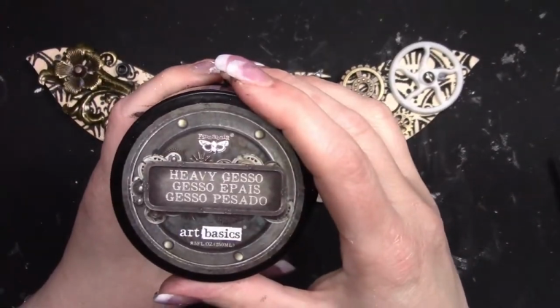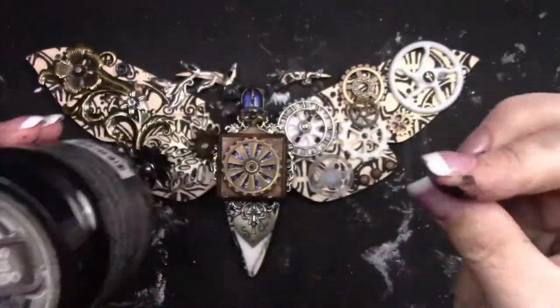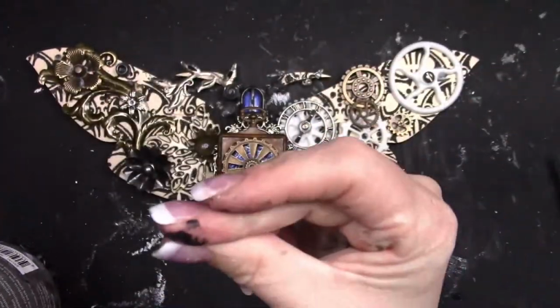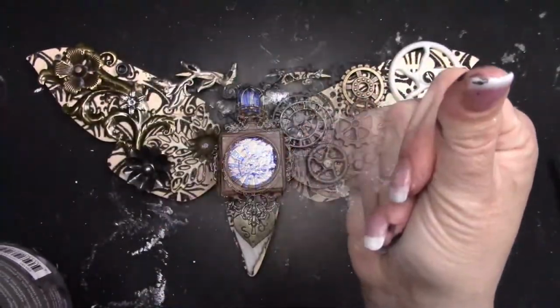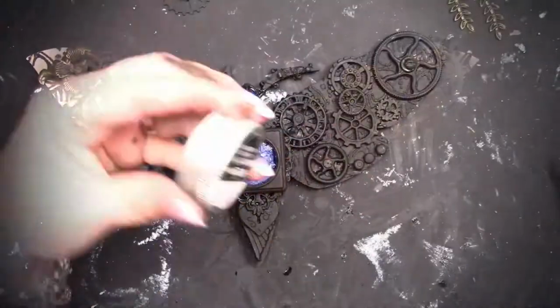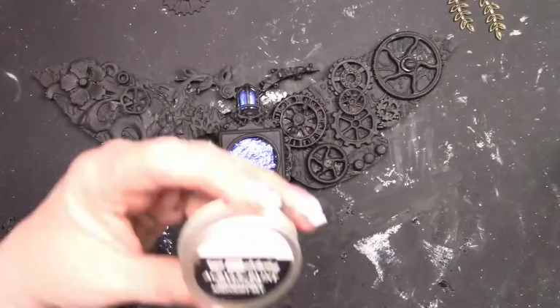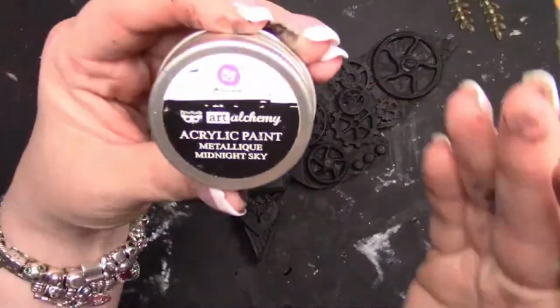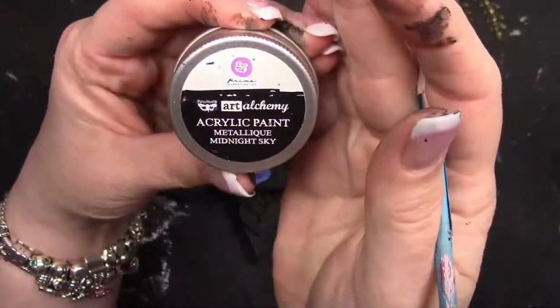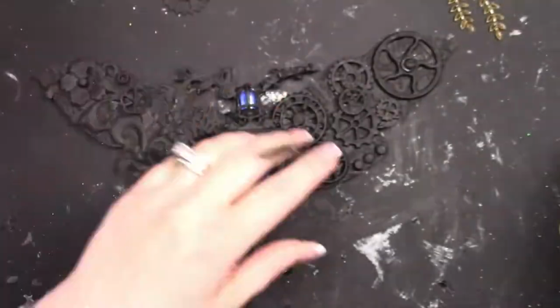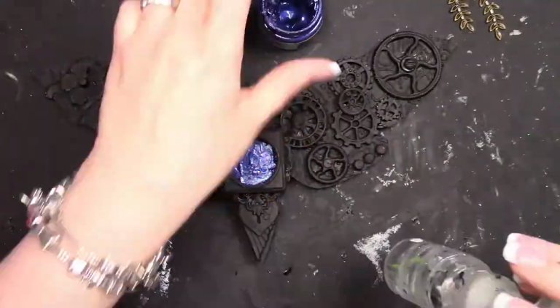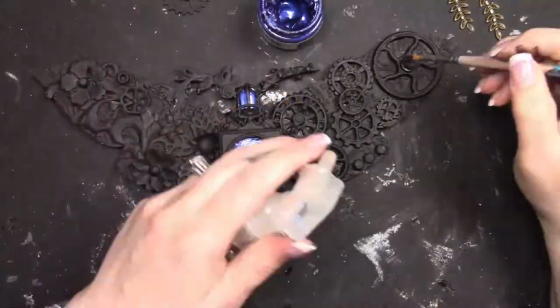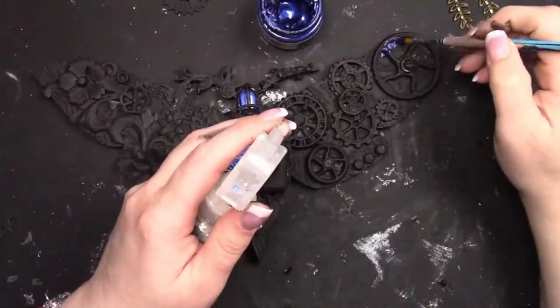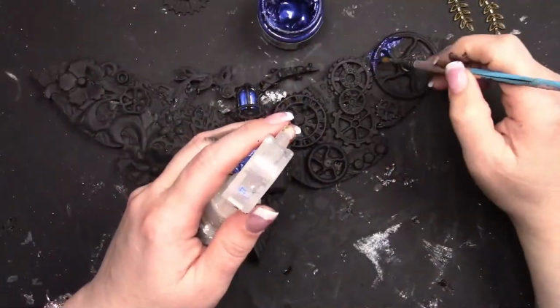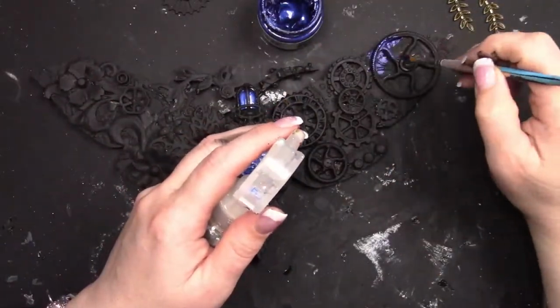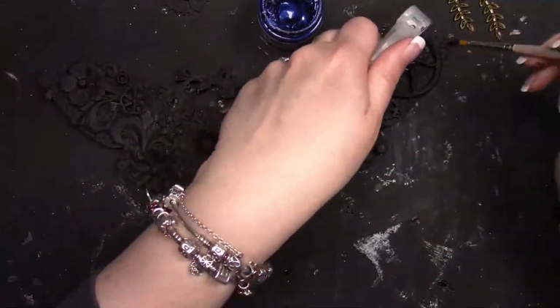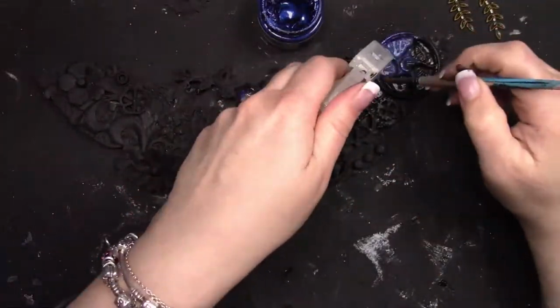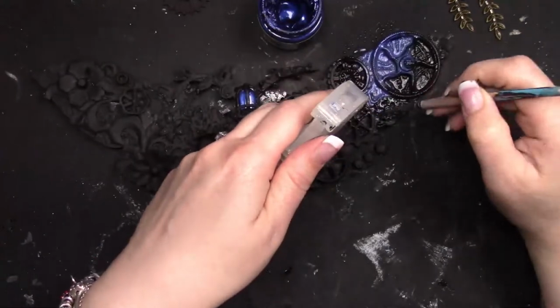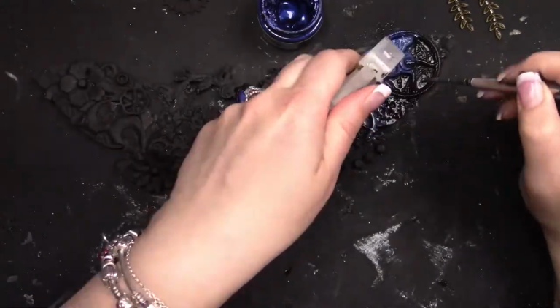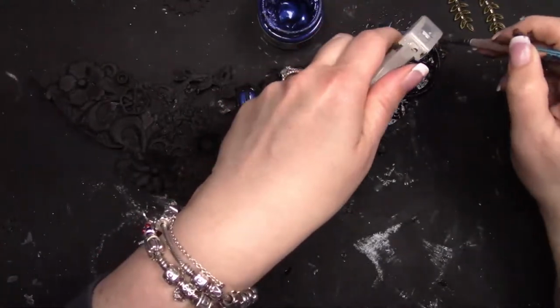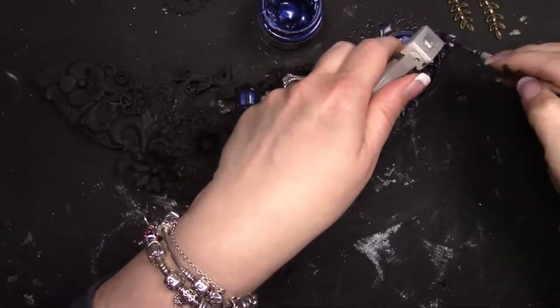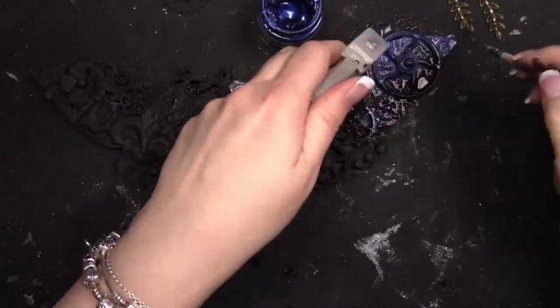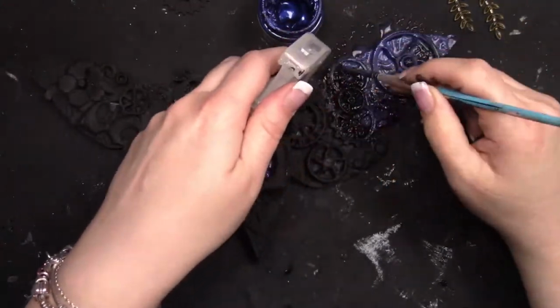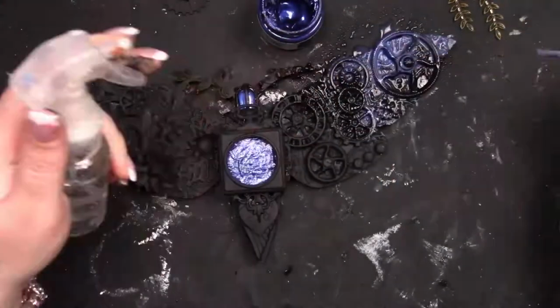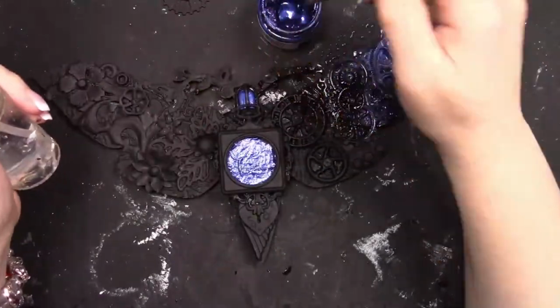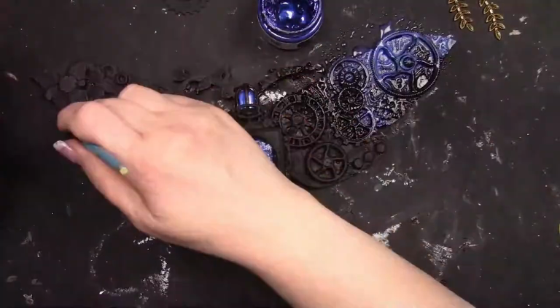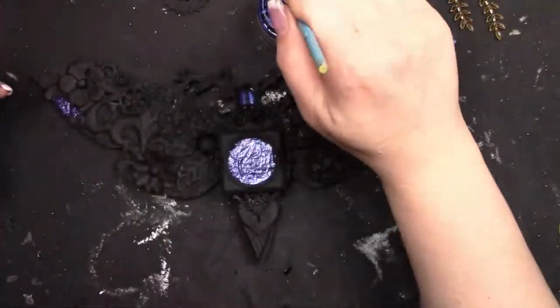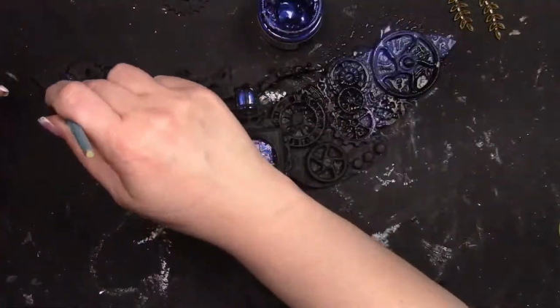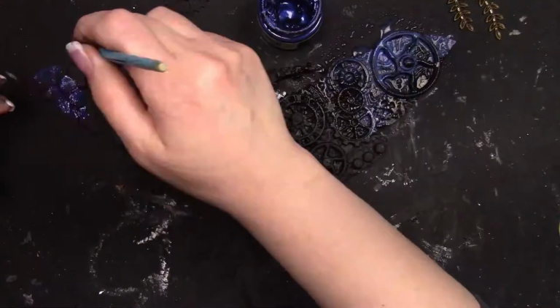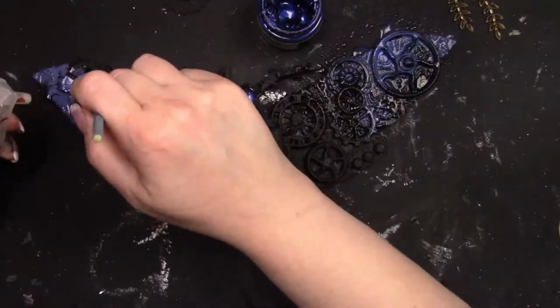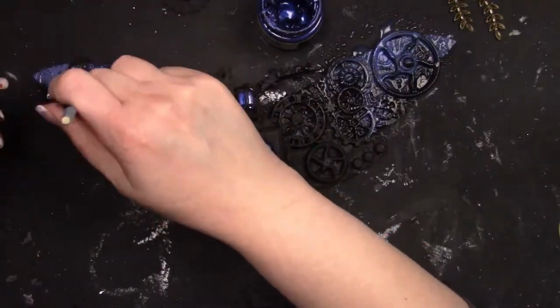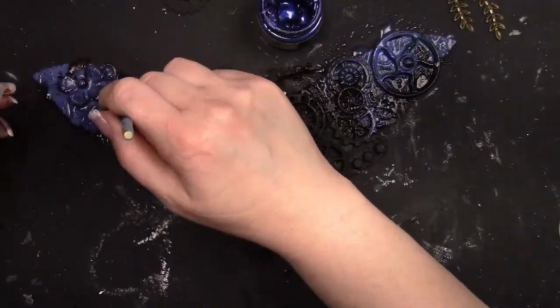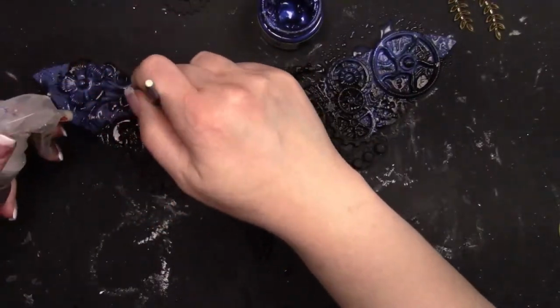Now I'm going to stamp my fingers, and with movie magic everything has turned black. There was no reason for you to see me painting my moth black with the black gesso — you get the concept. So now I've moved on to my color.